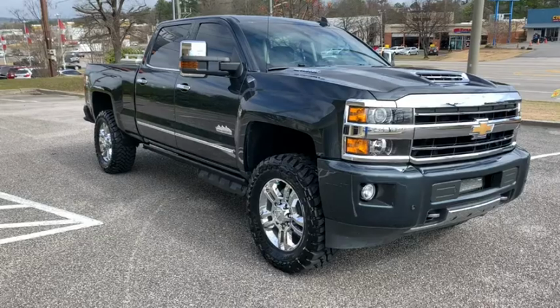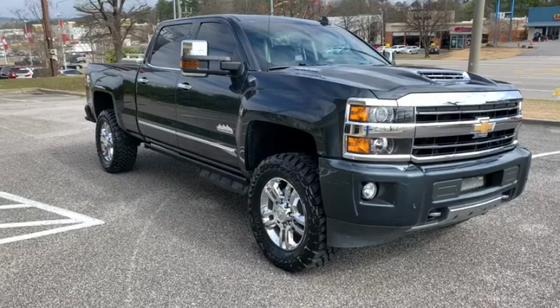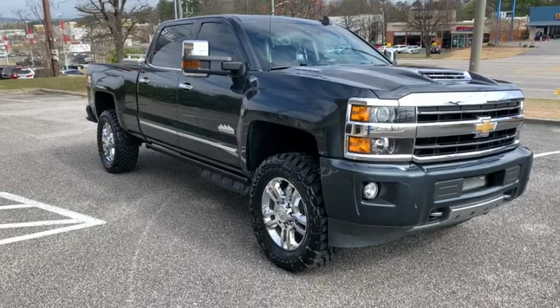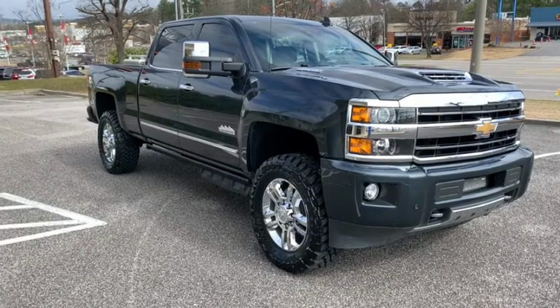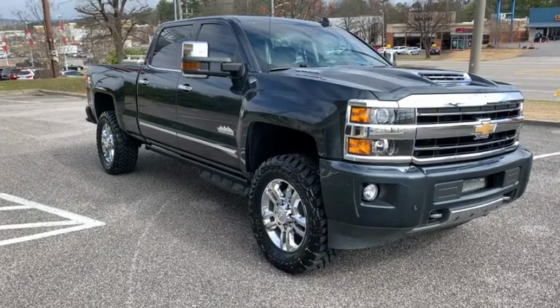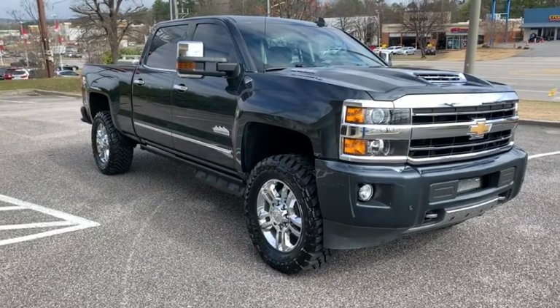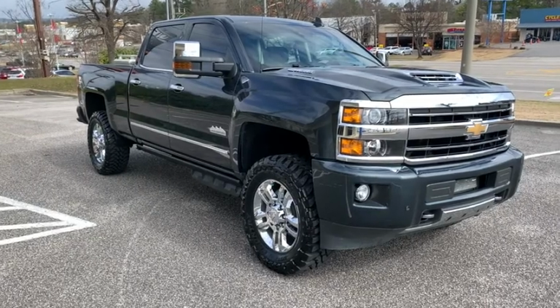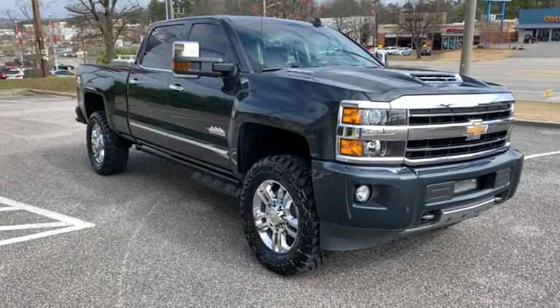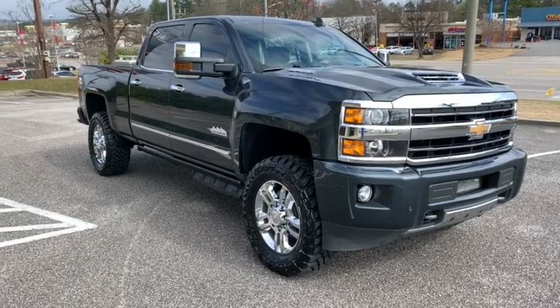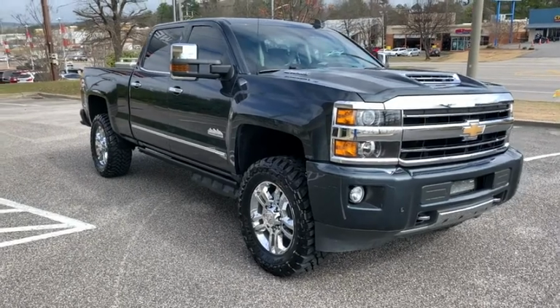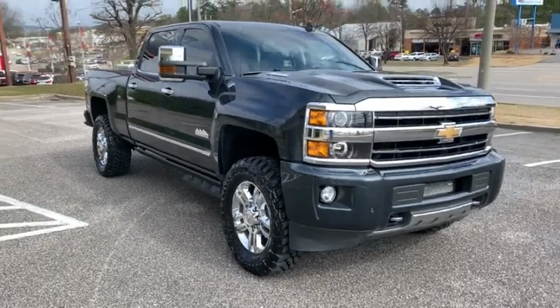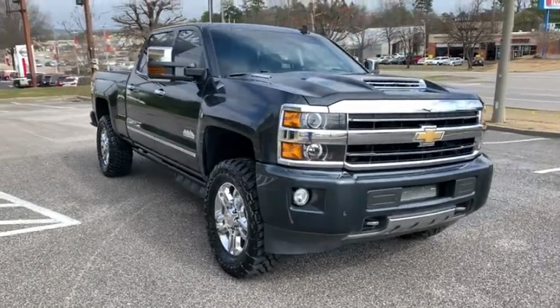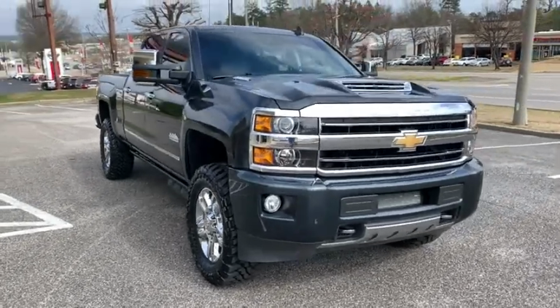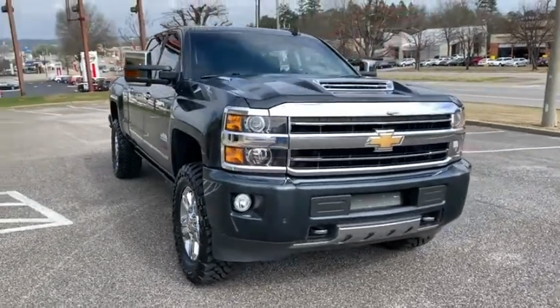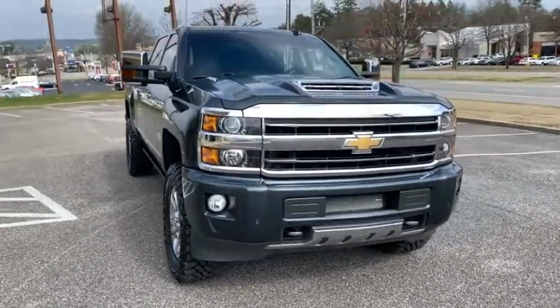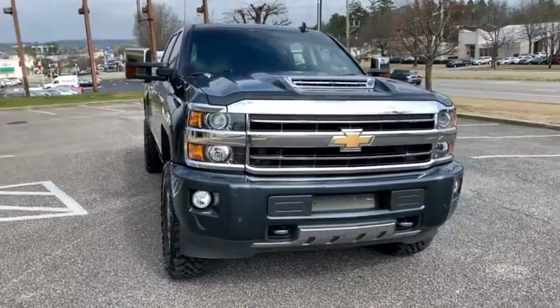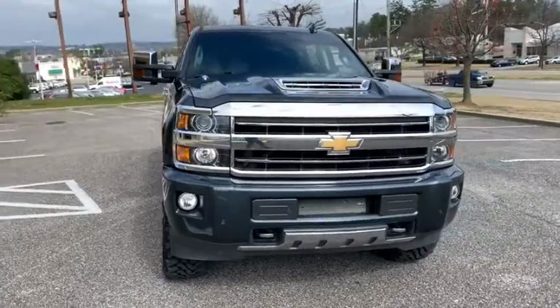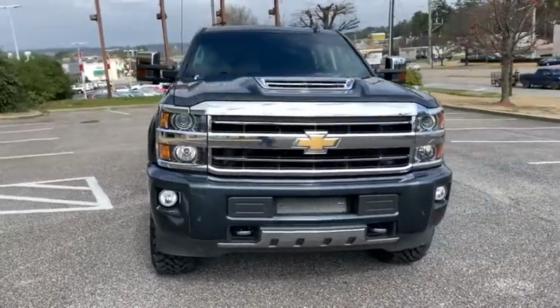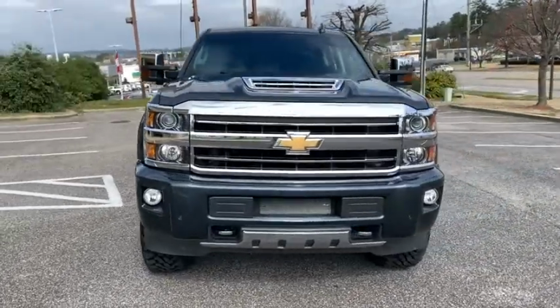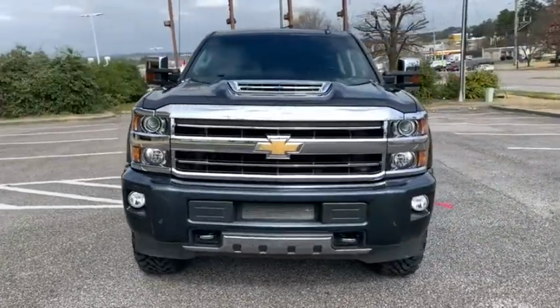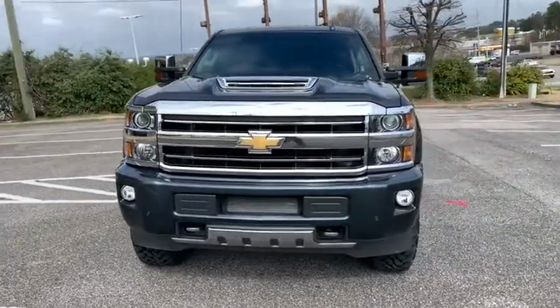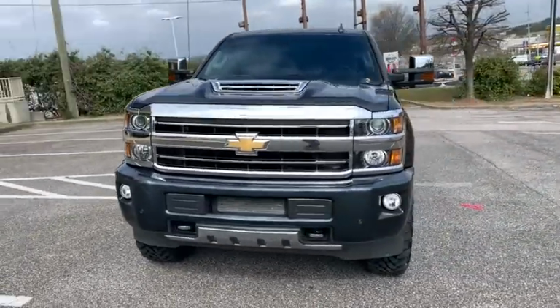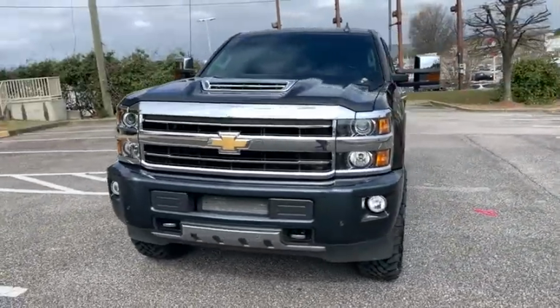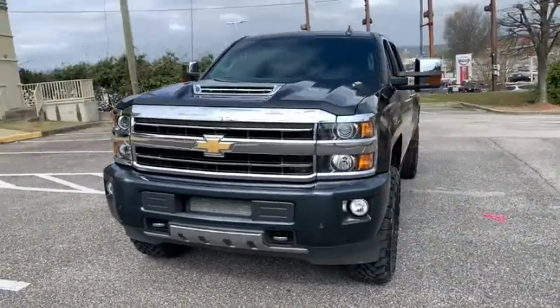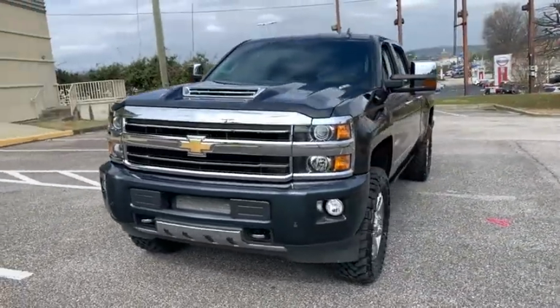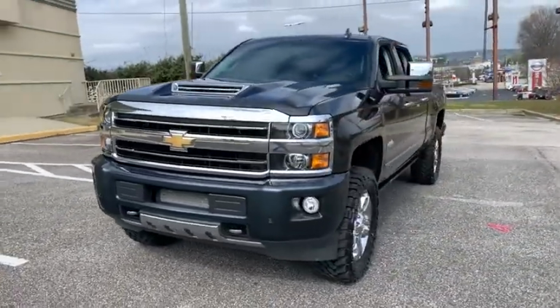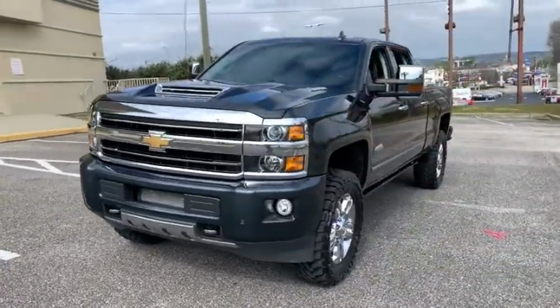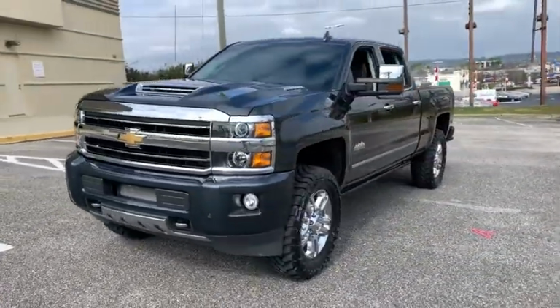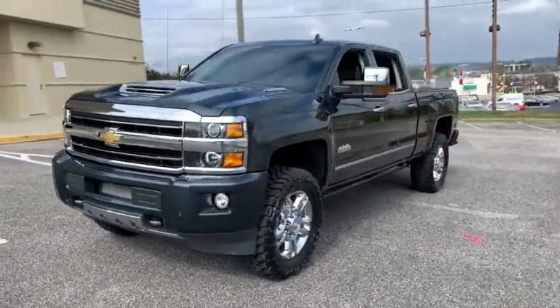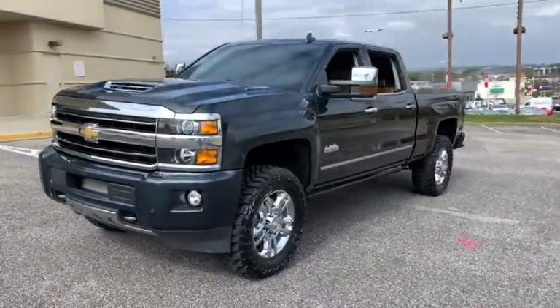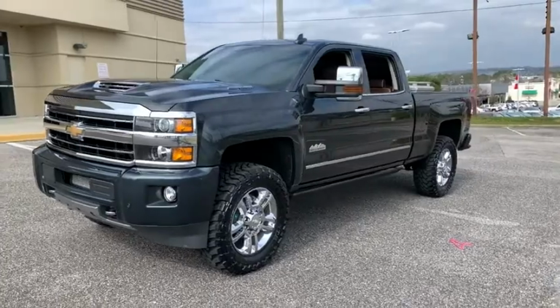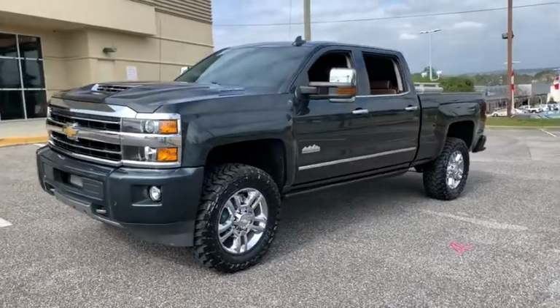We are pleased to show you the 2019 Chevrolet Silverado 2500 HD. This pickup truck pulls unlike any other. This vehicle has less than 30,000 miles.